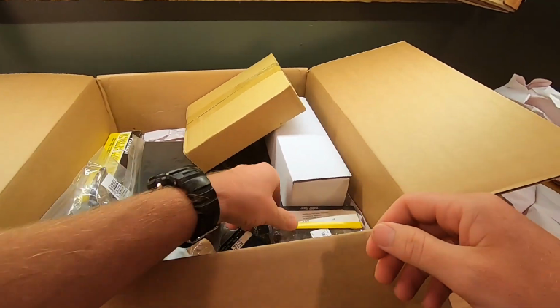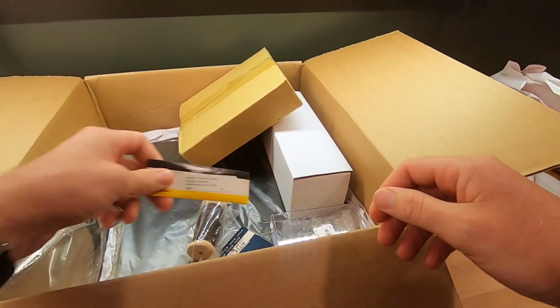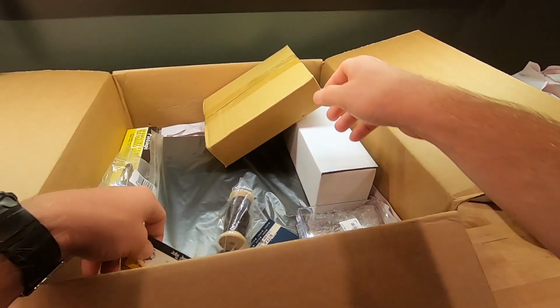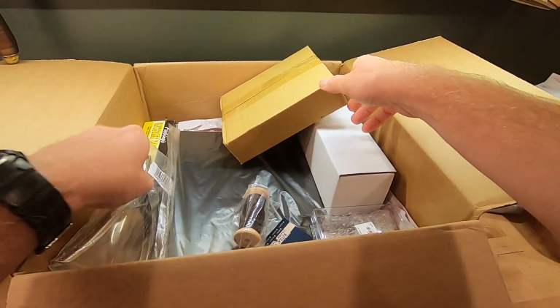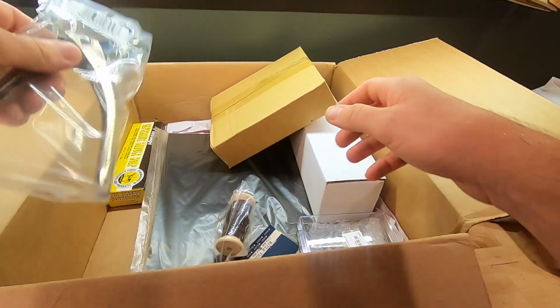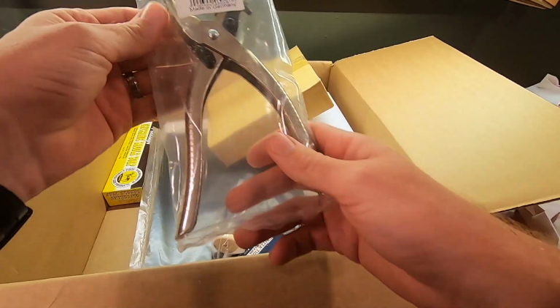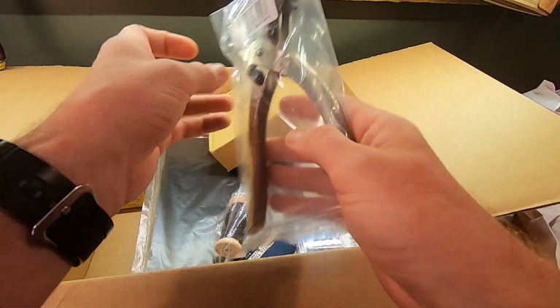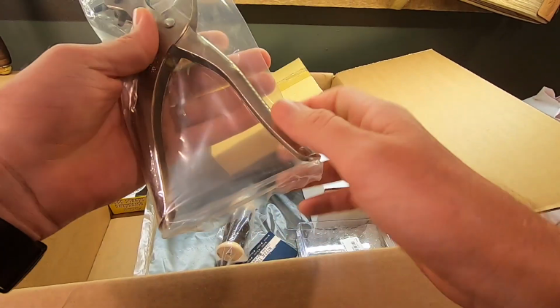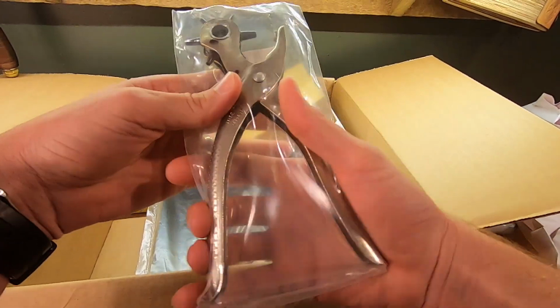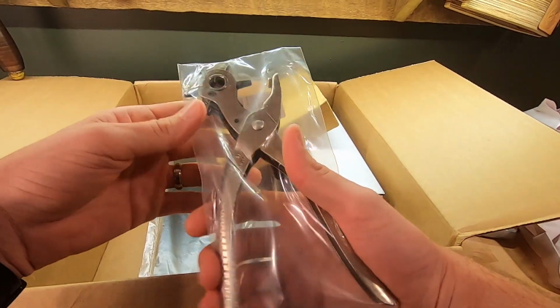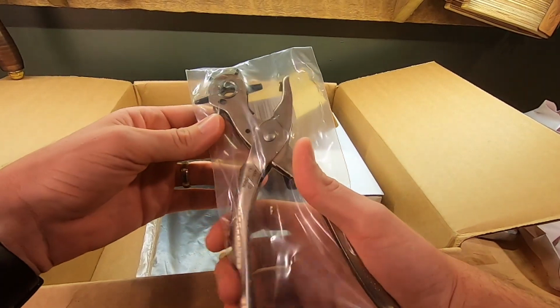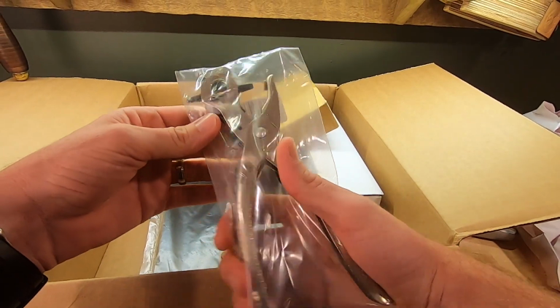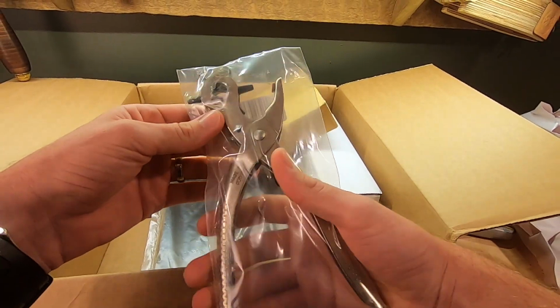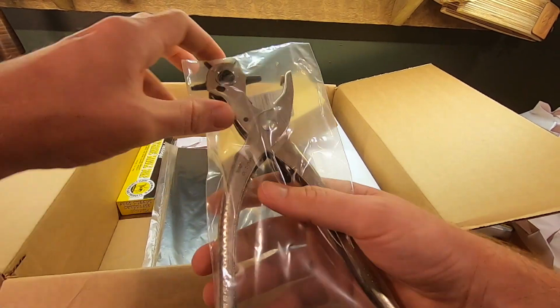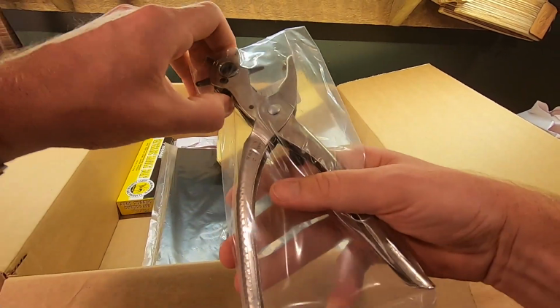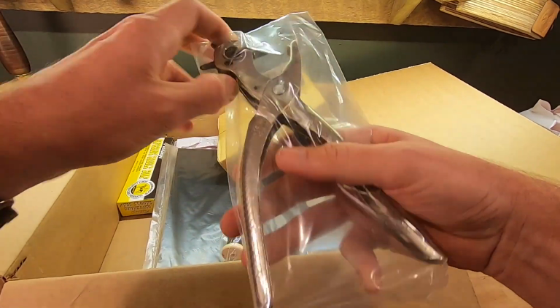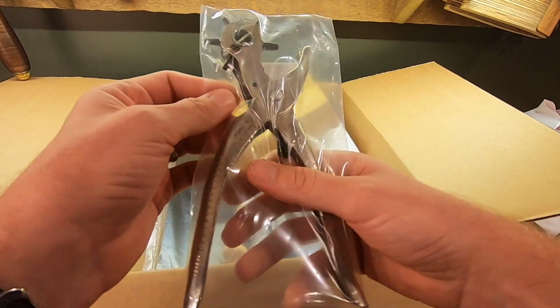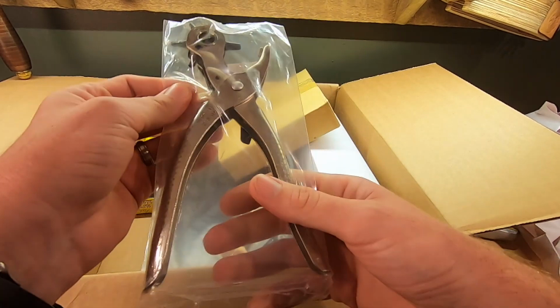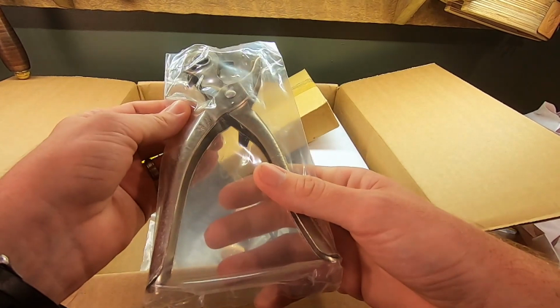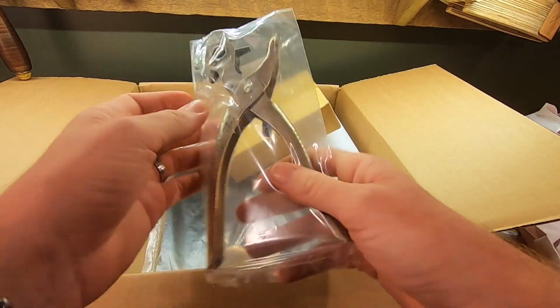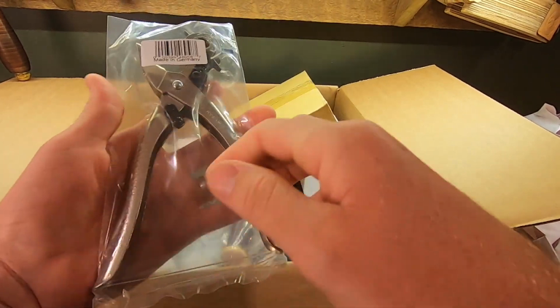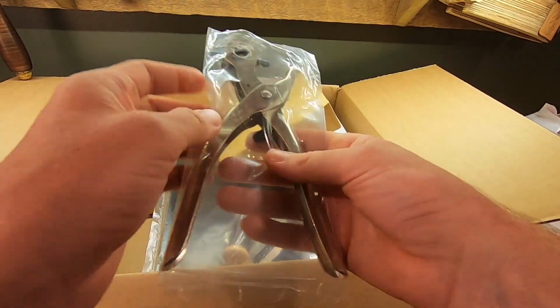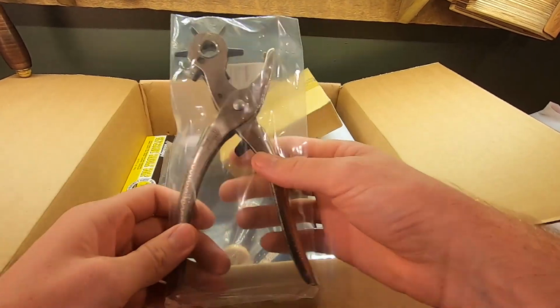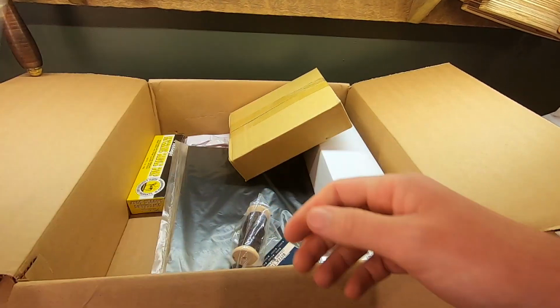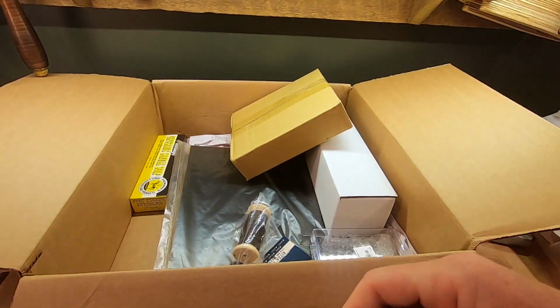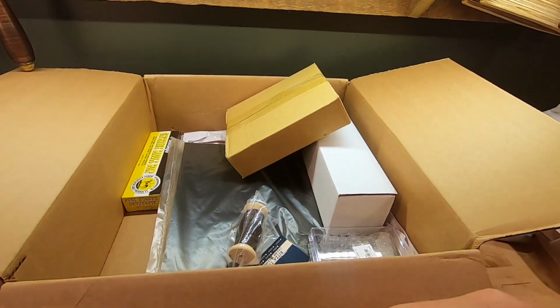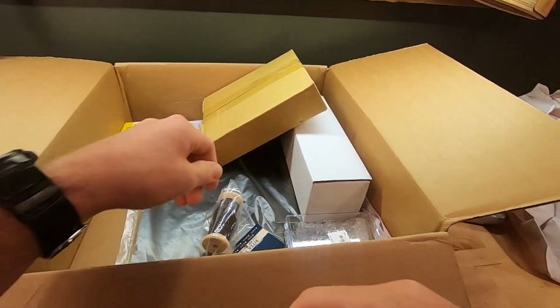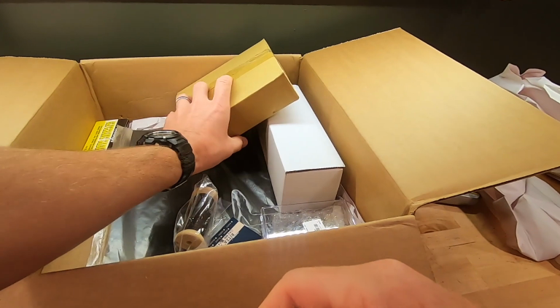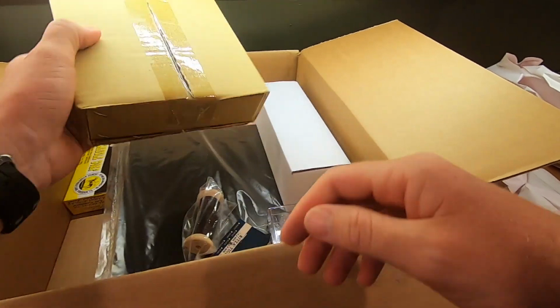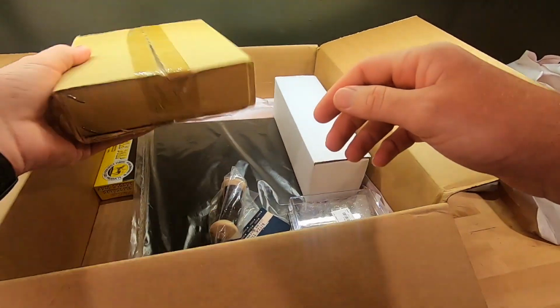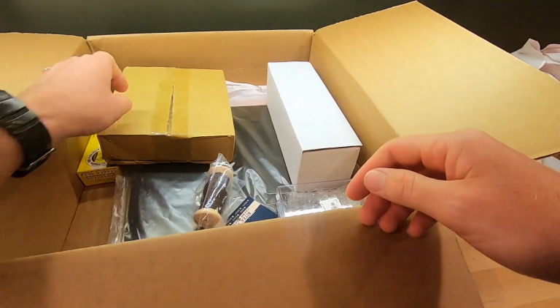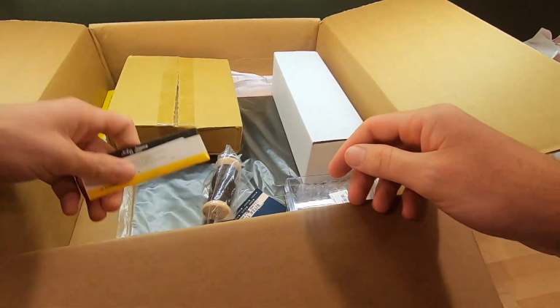Here's a rotary punch — a handheld punch. You can rotate out the tube sizes, and it allows you to punch multiple sizes in one handheld tool, which is nice.